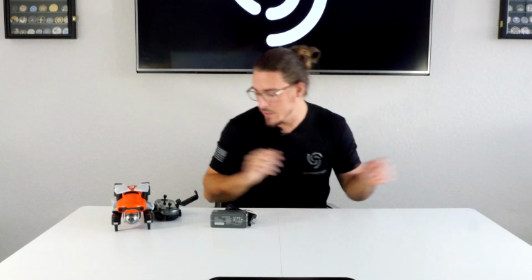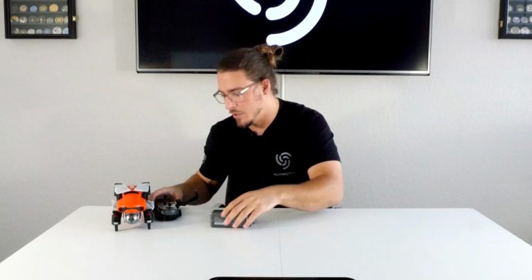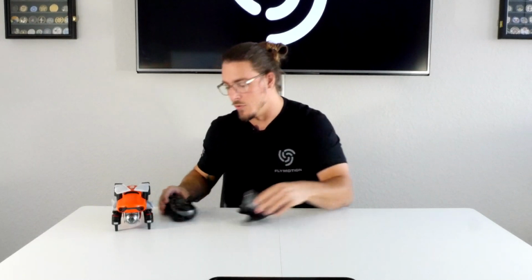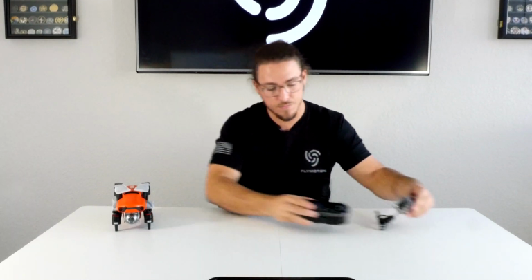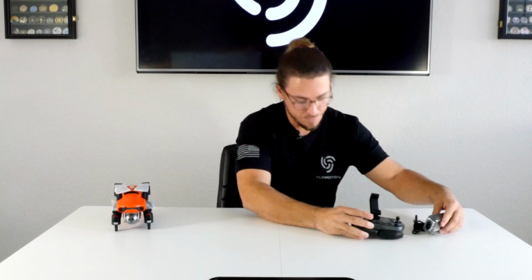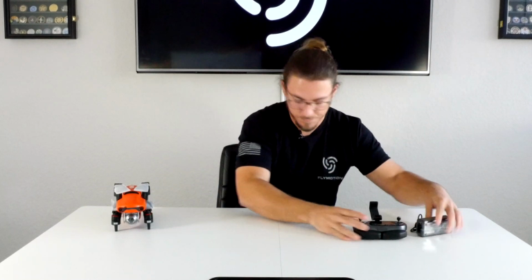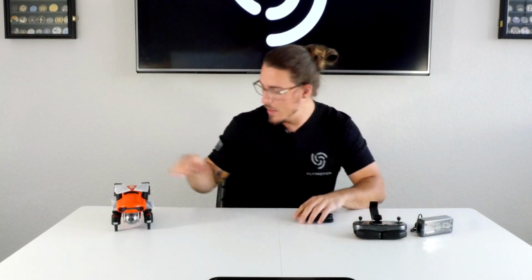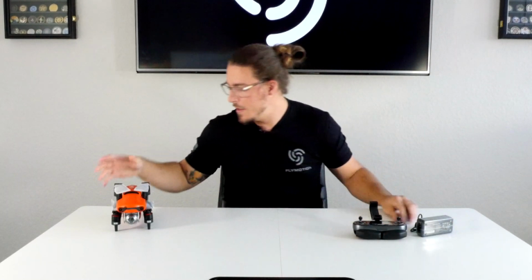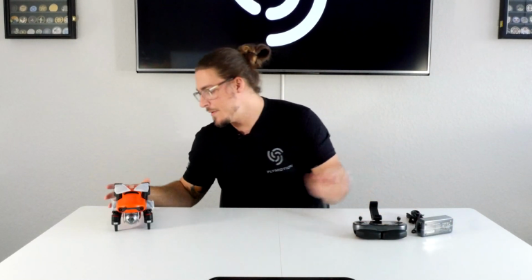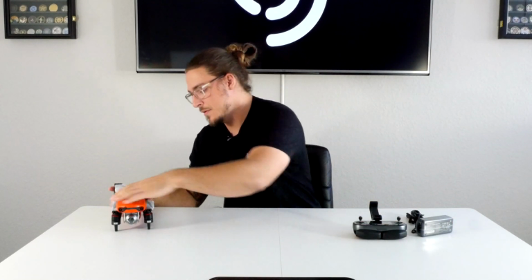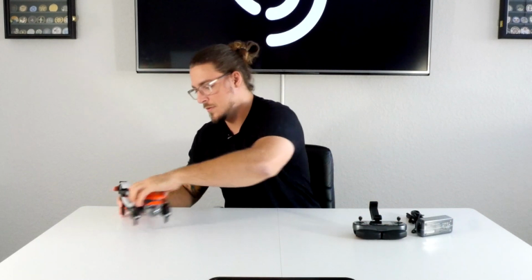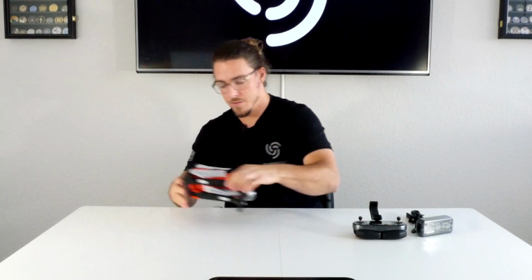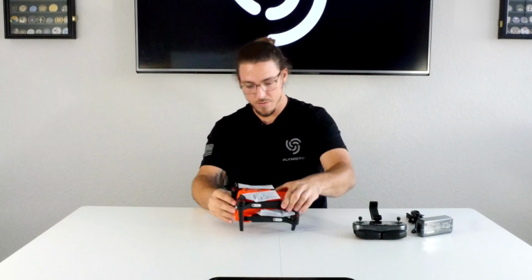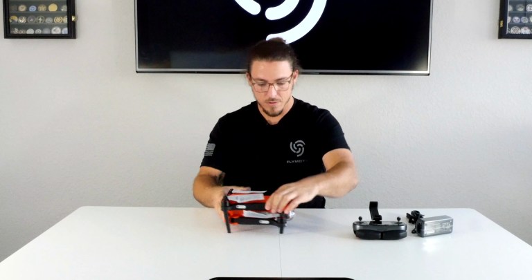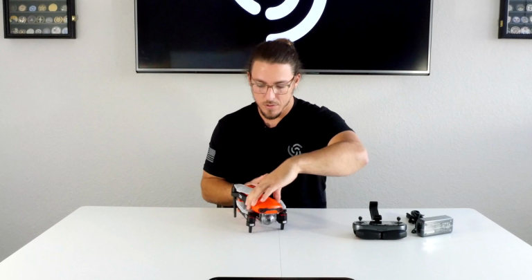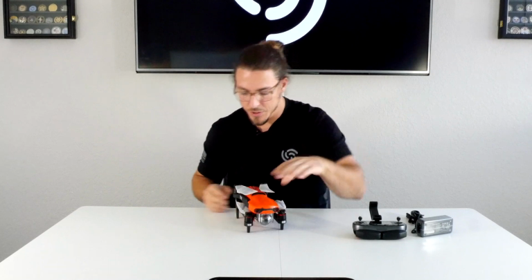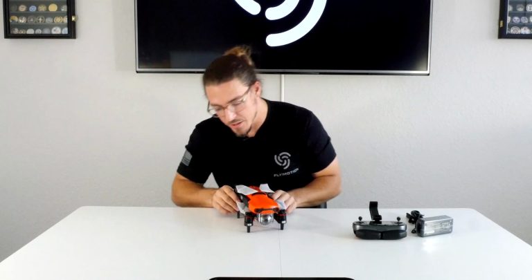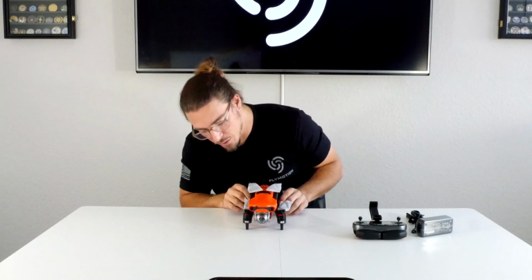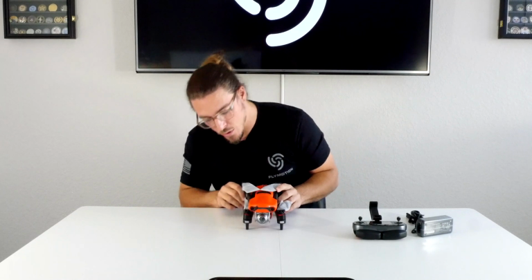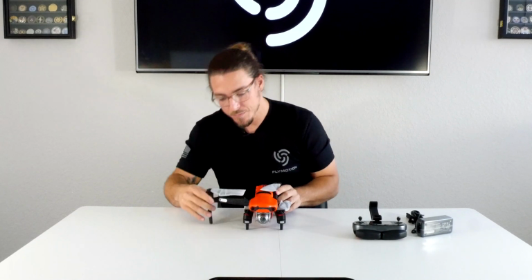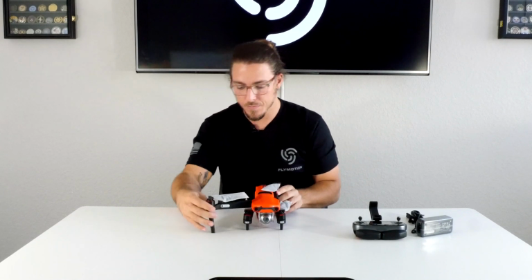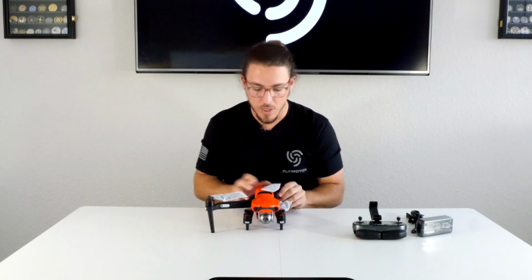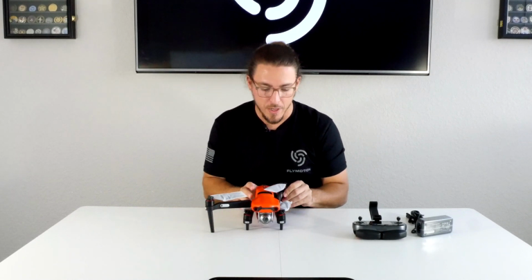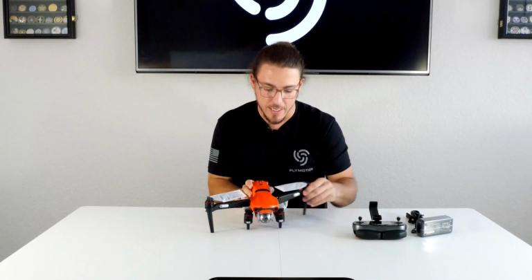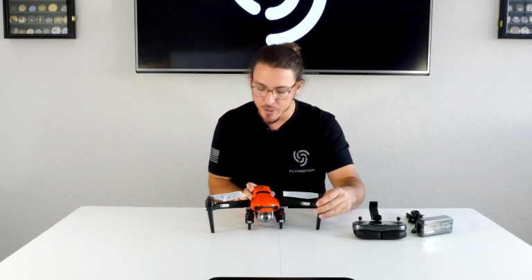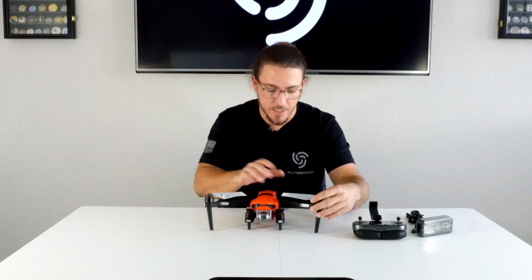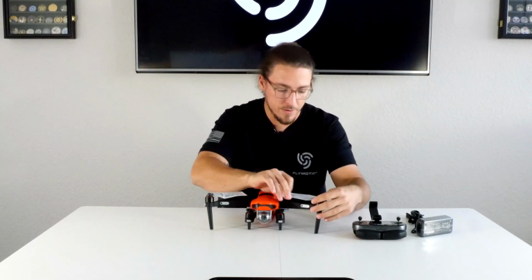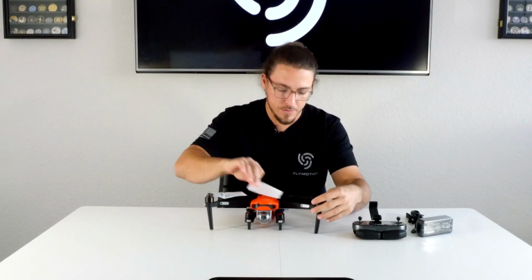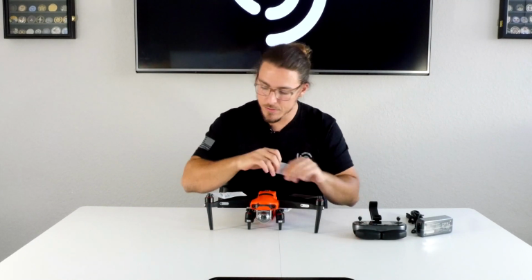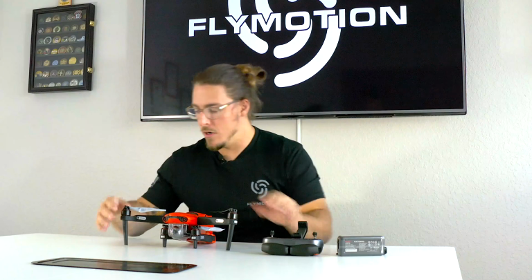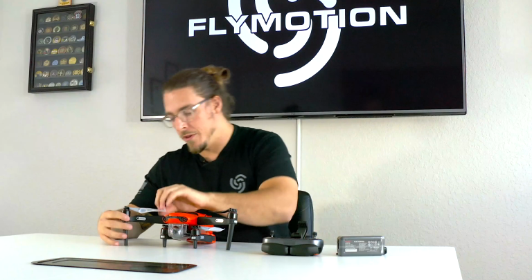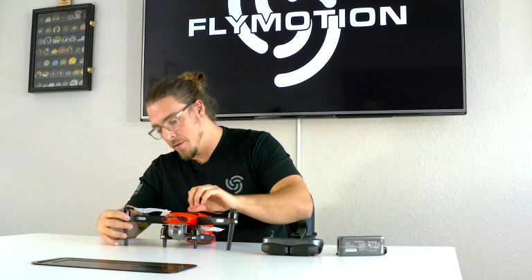Let's take a look at the drone. You can see it is a foldable drone, with our propellers nice and protected here.